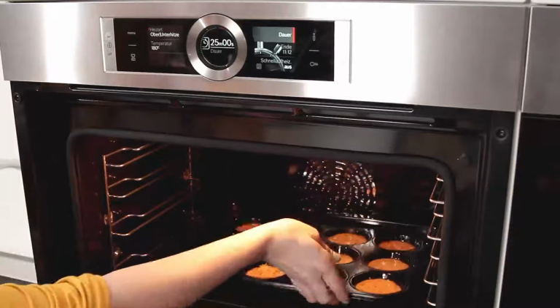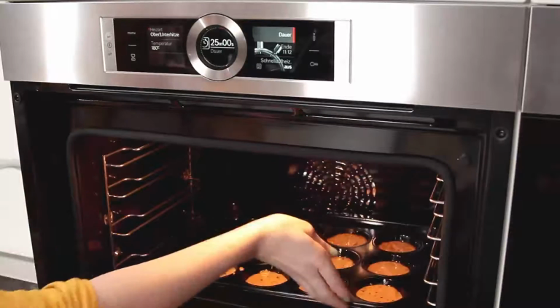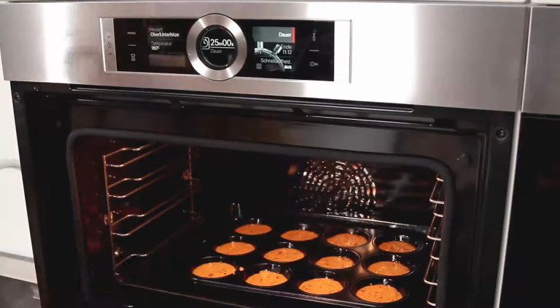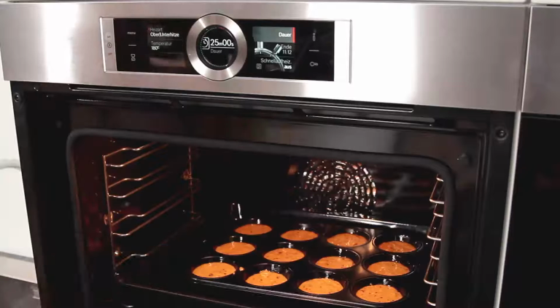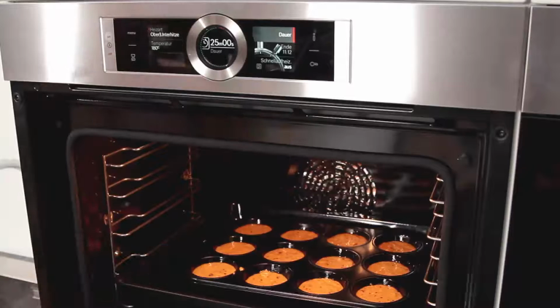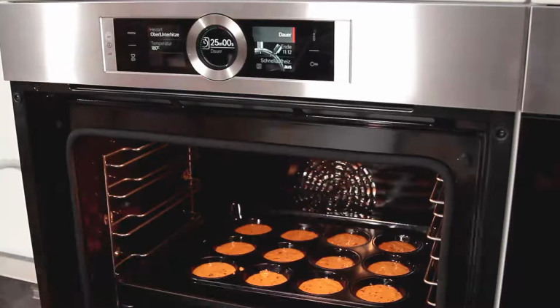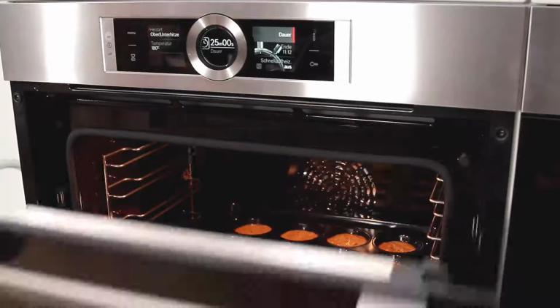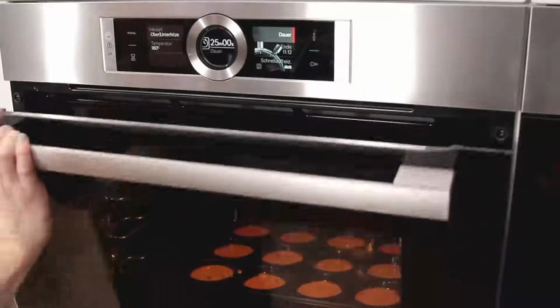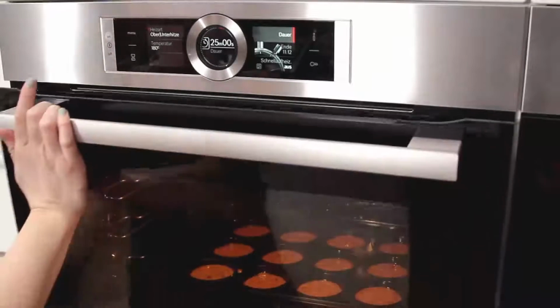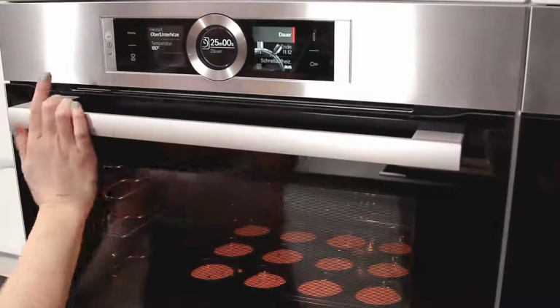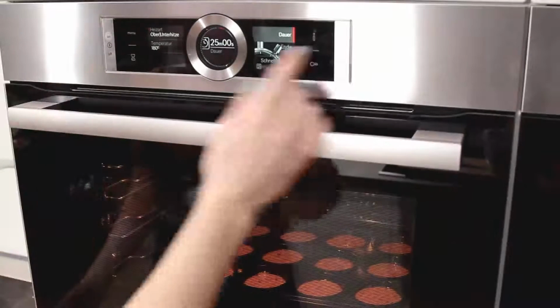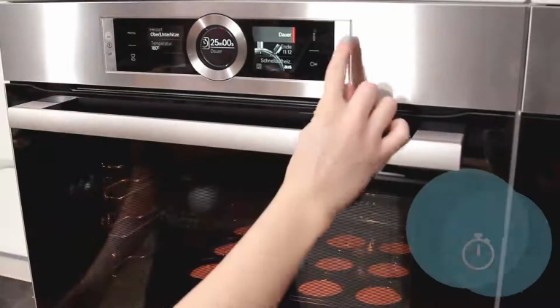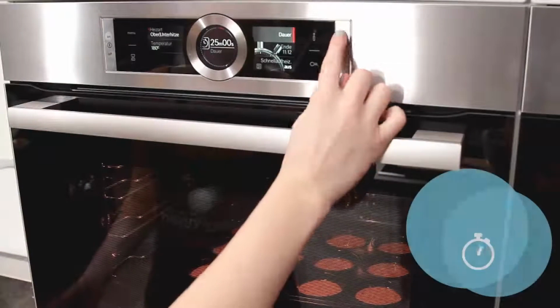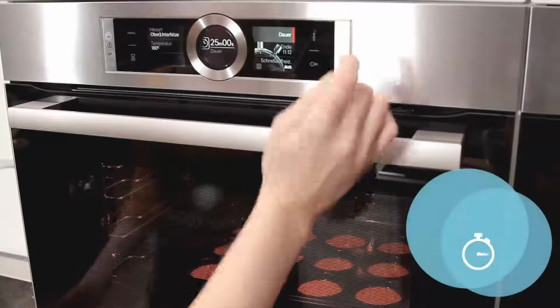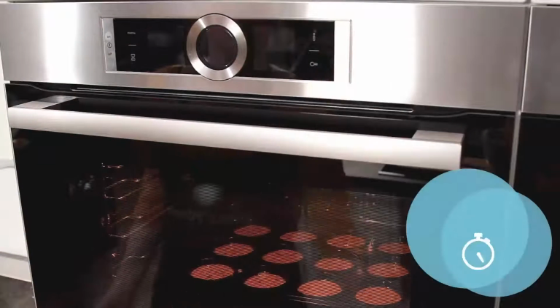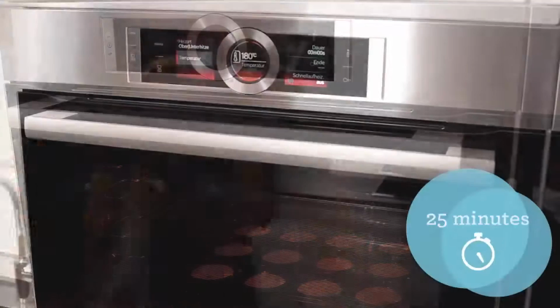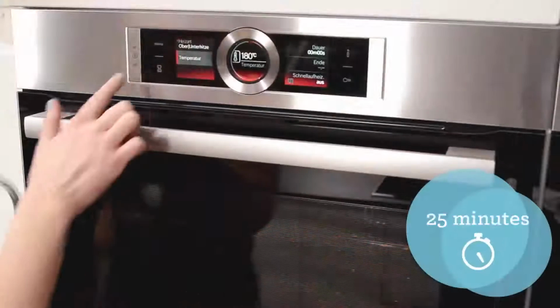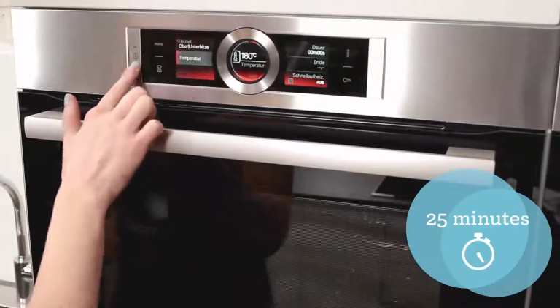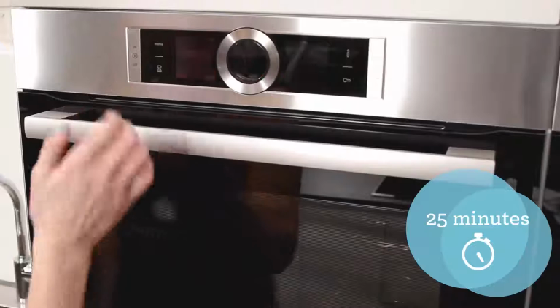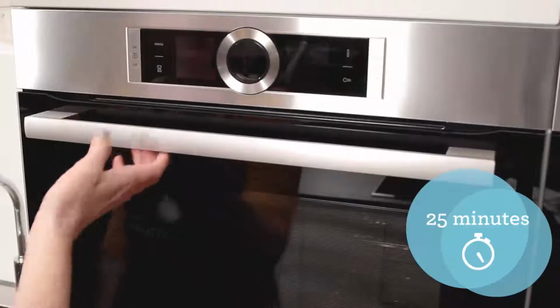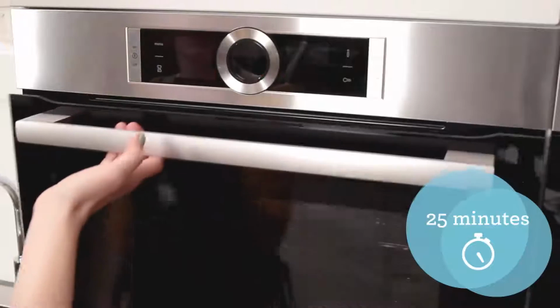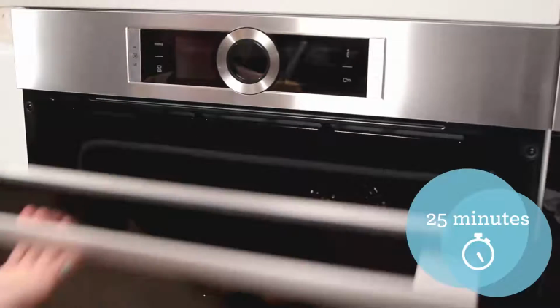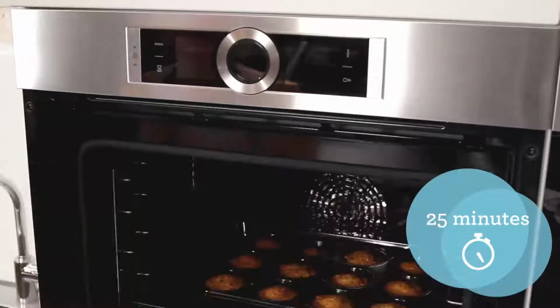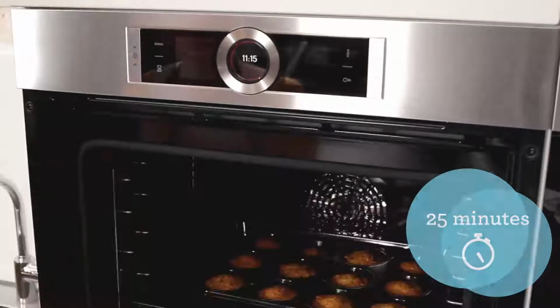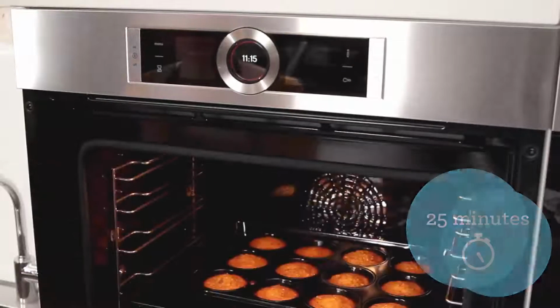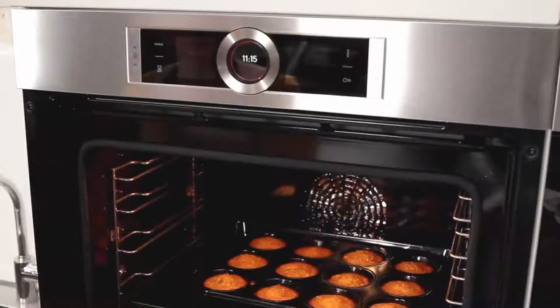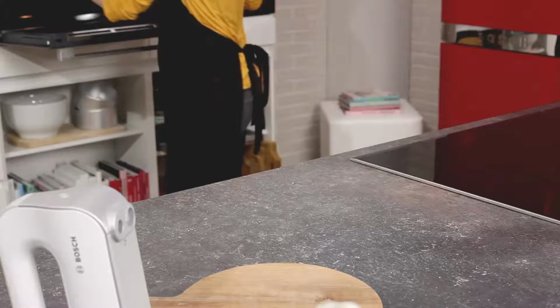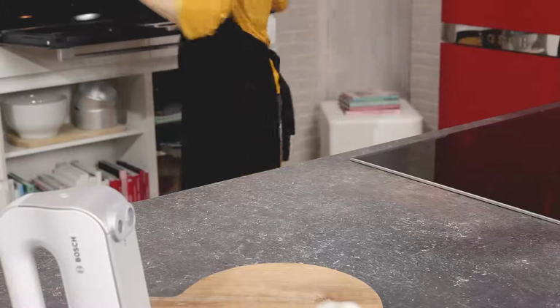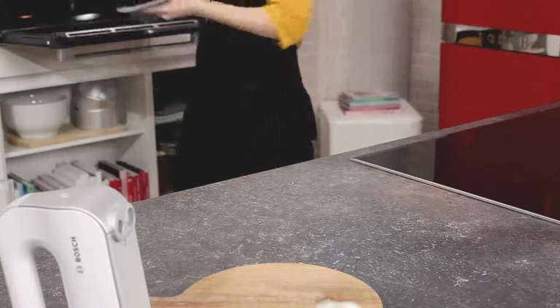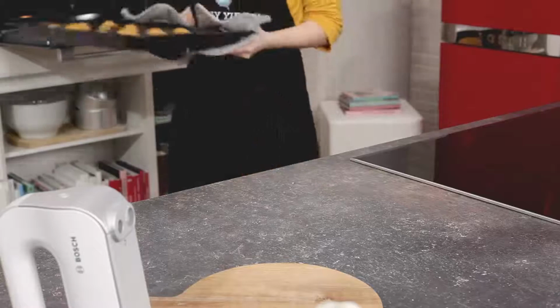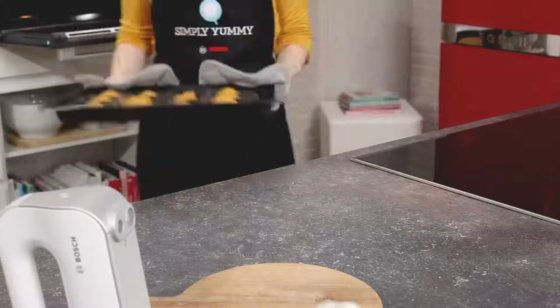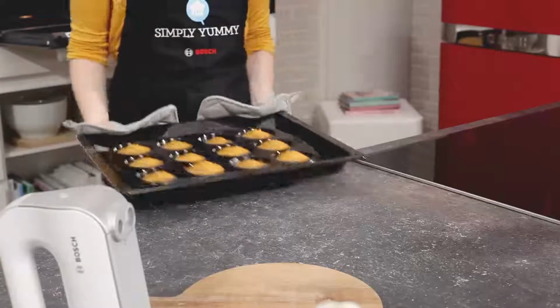Put the tray in the lower part of your oven and leave it in for about 25 minutes.